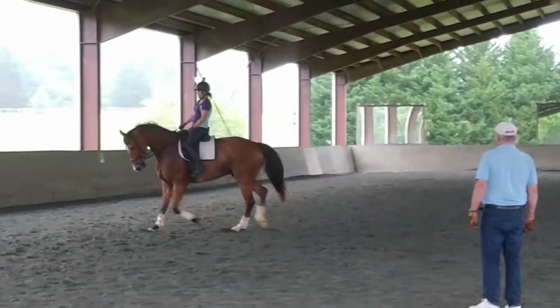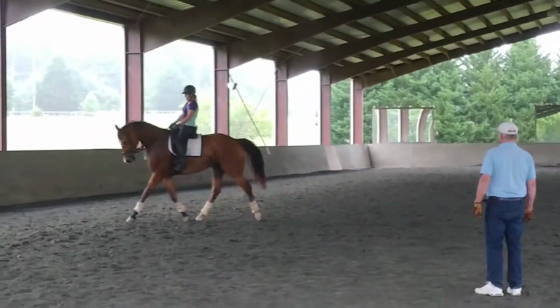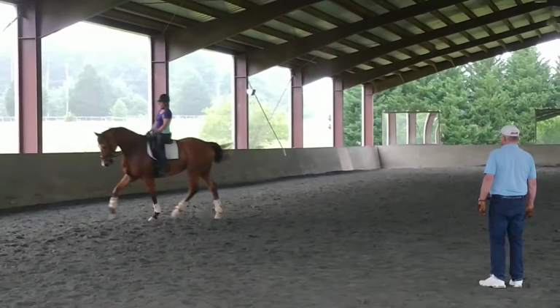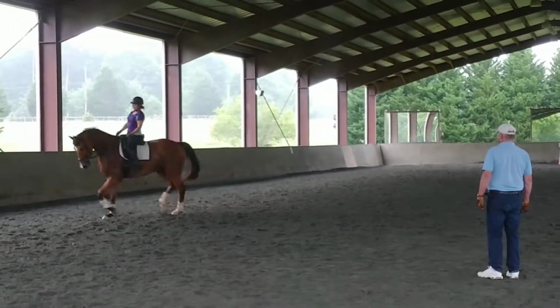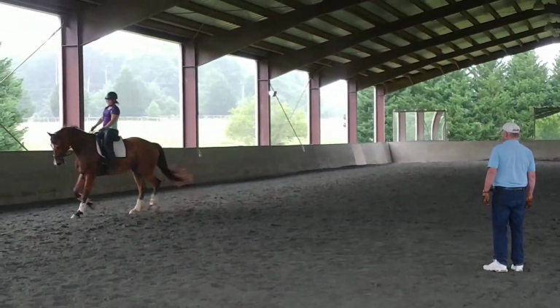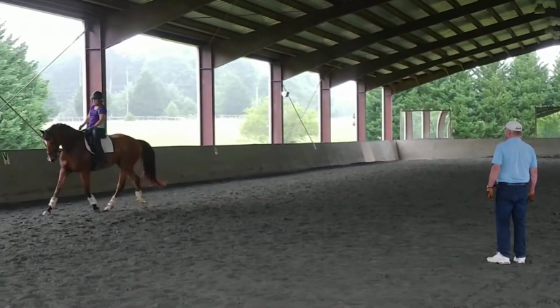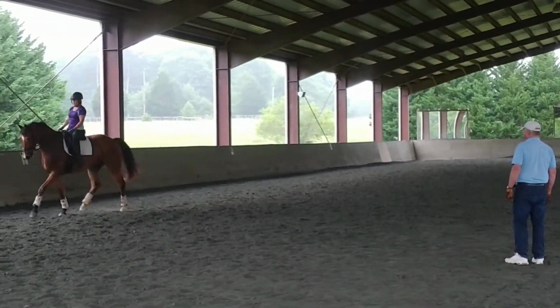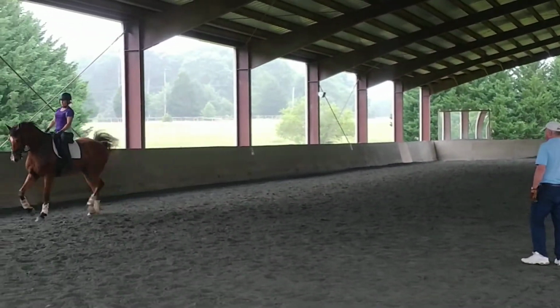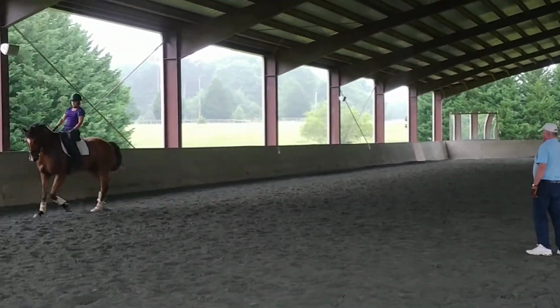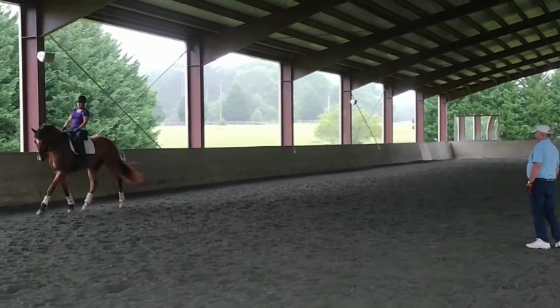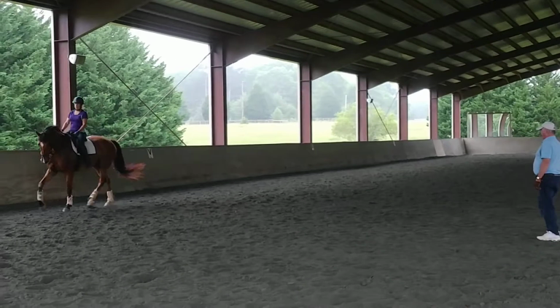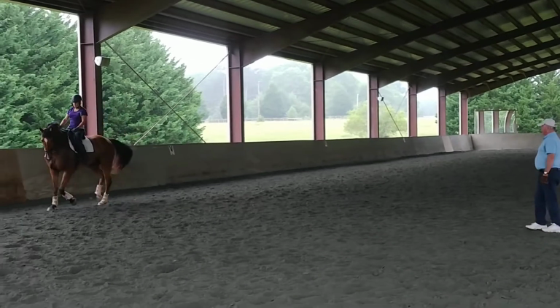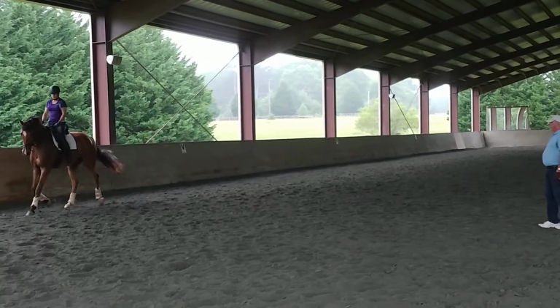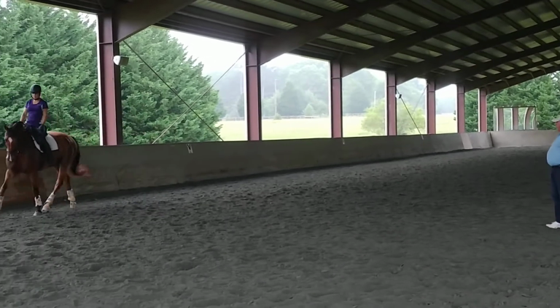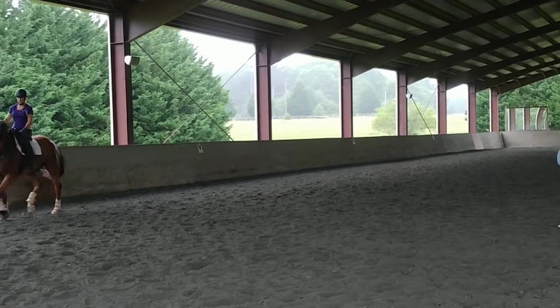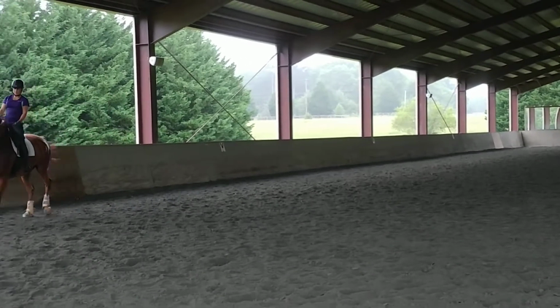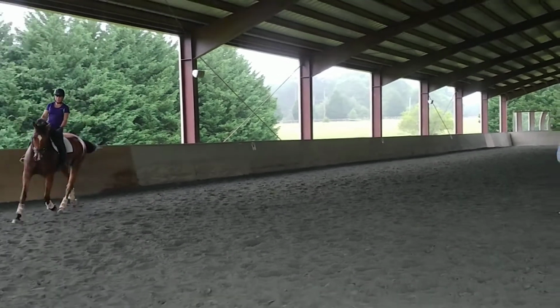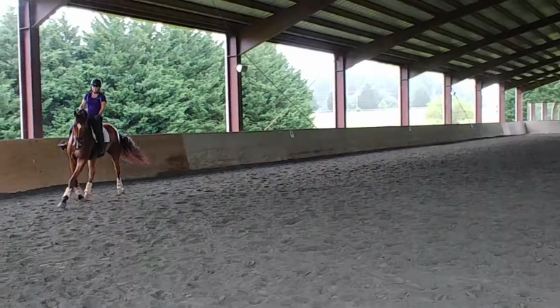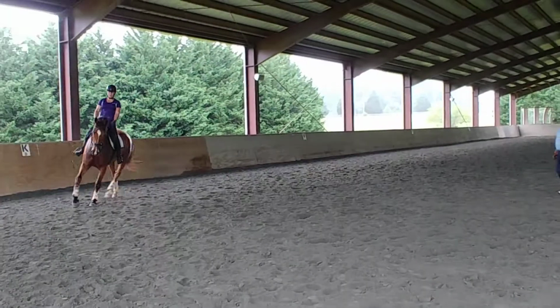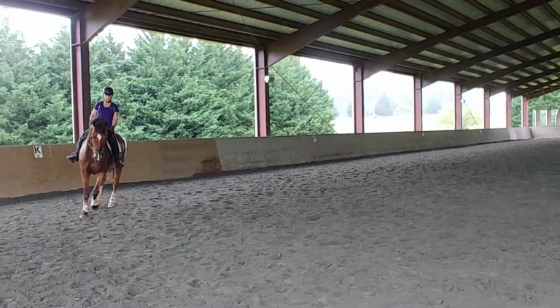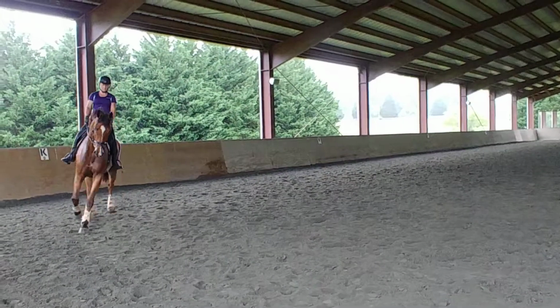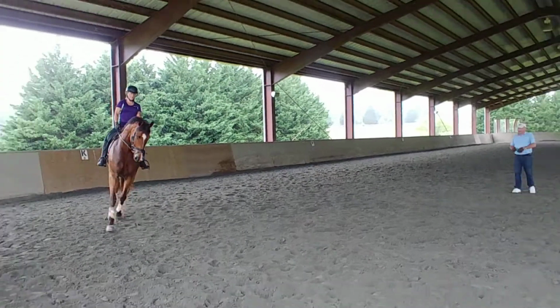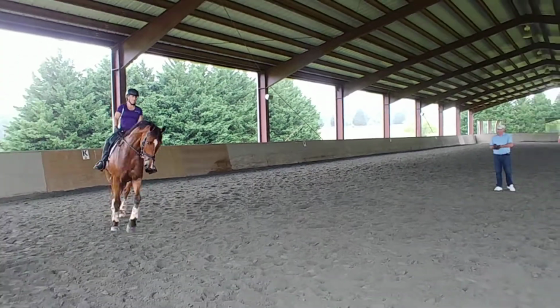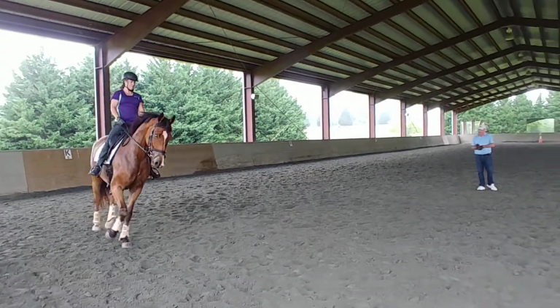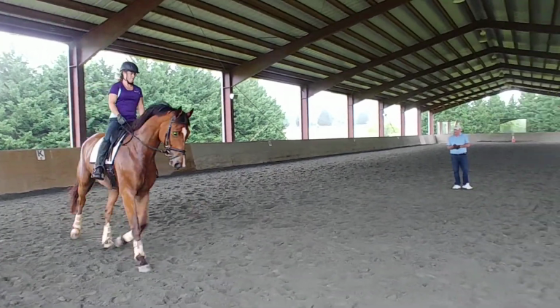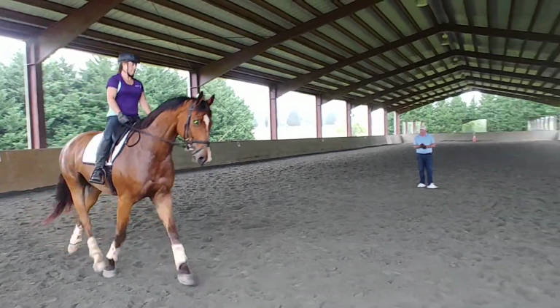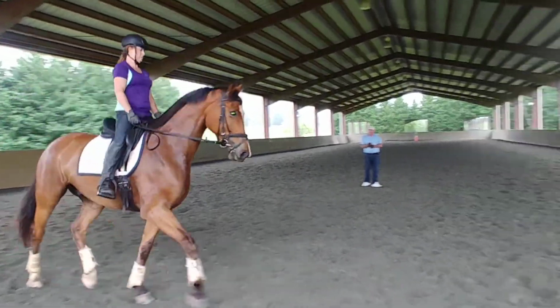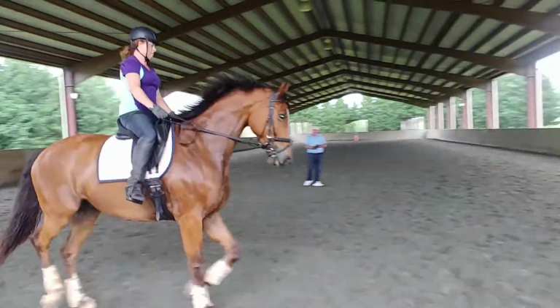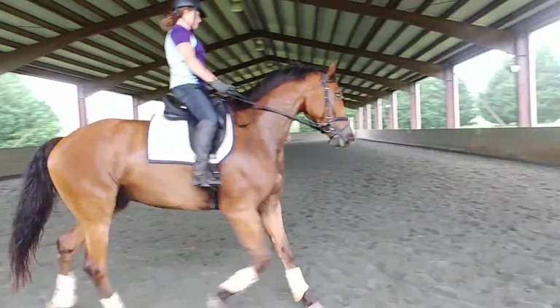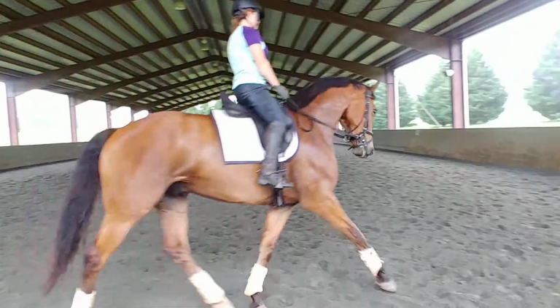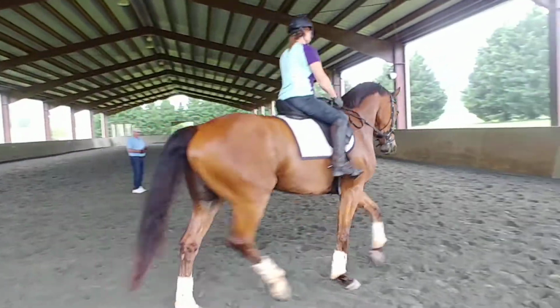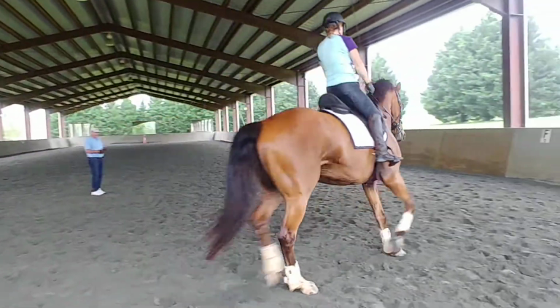That's nice. Light hand. Rising trot again. Forward. Now straight lines. Use half of the arena. On the bench.